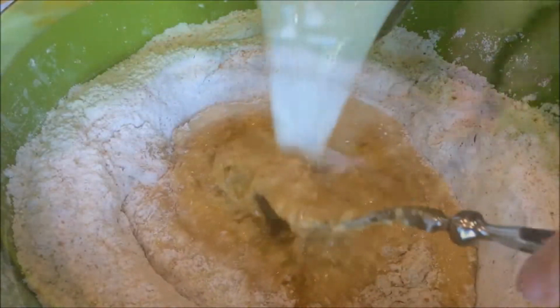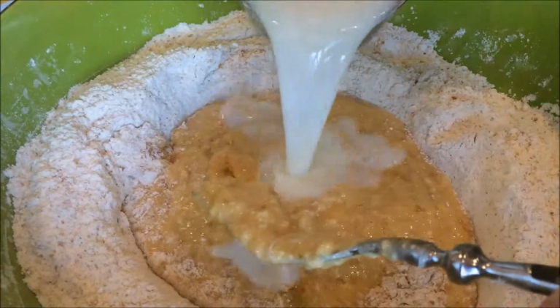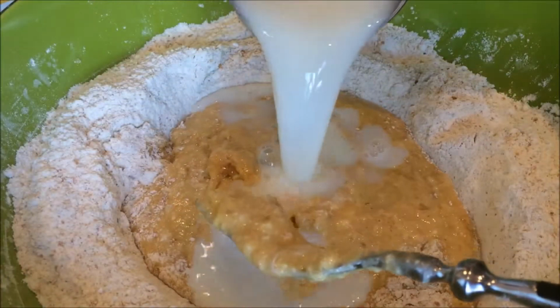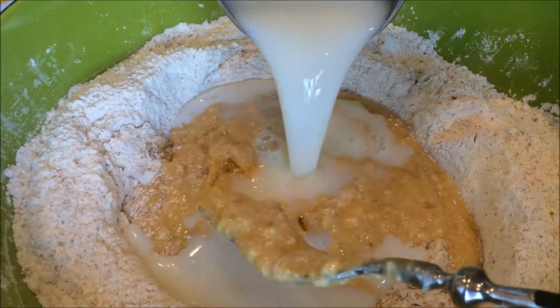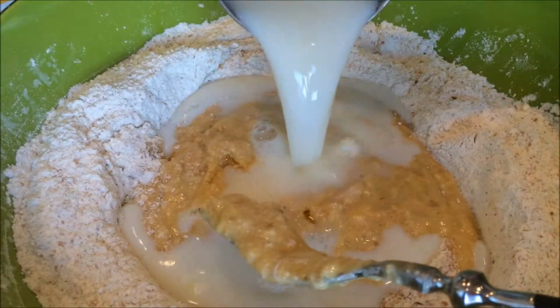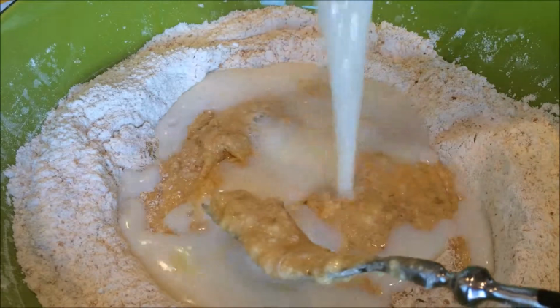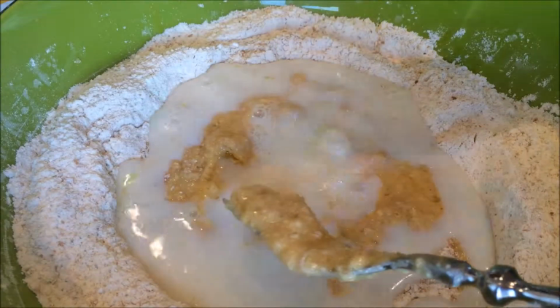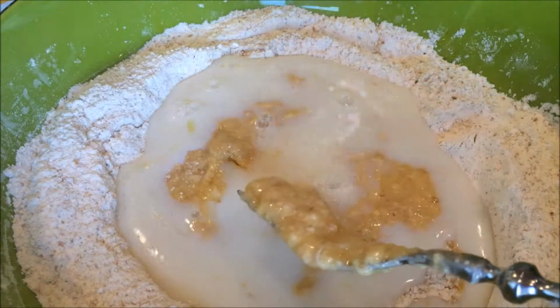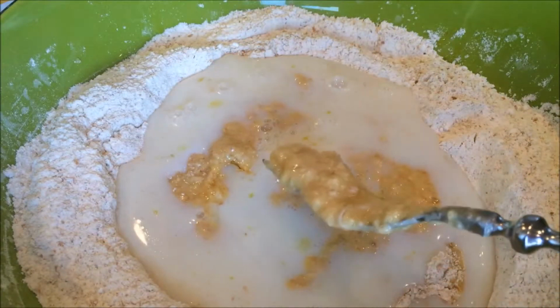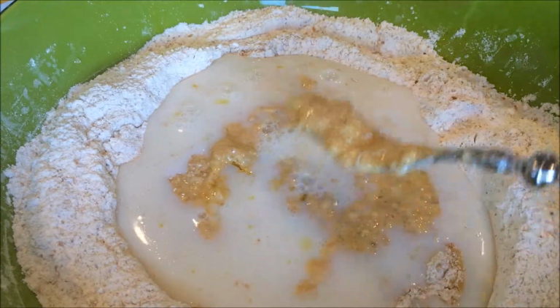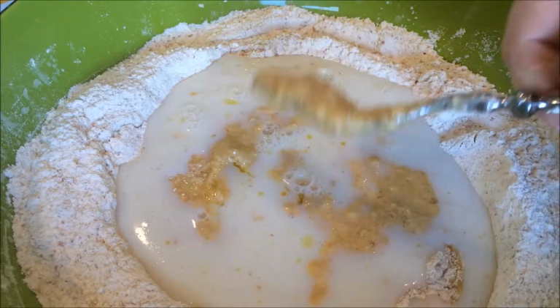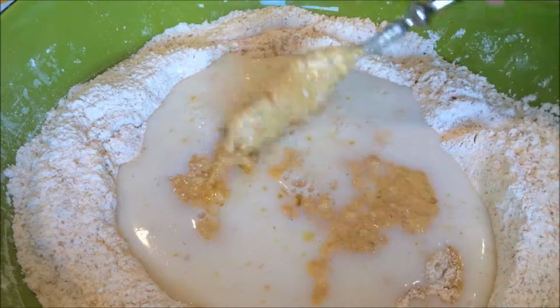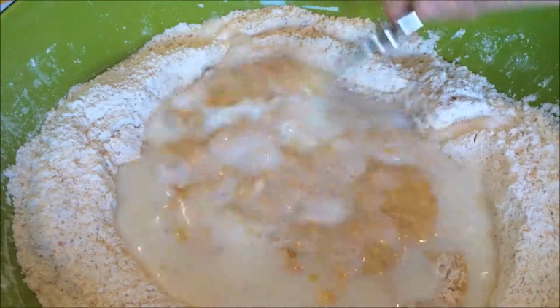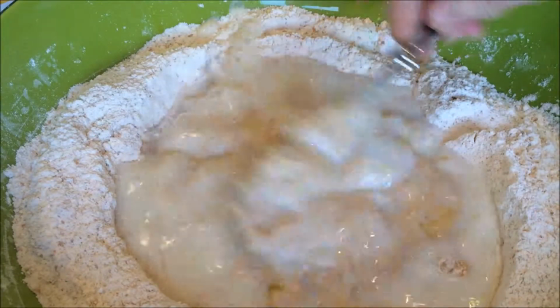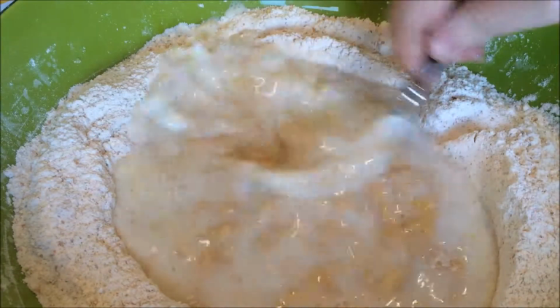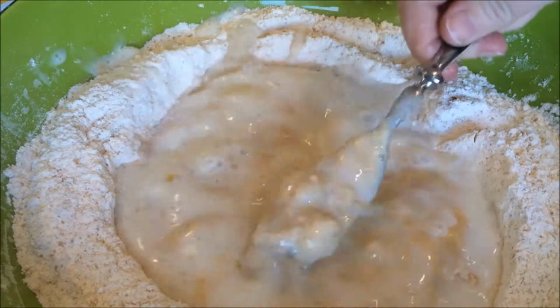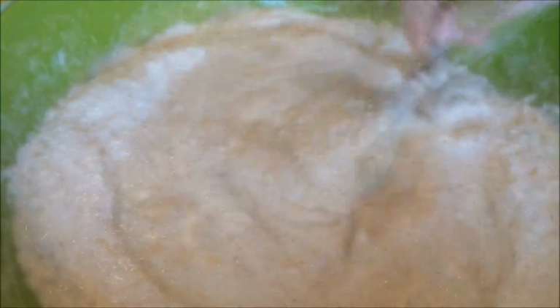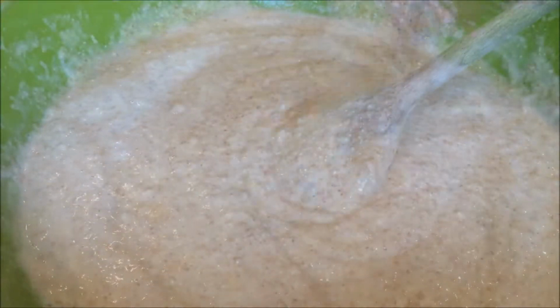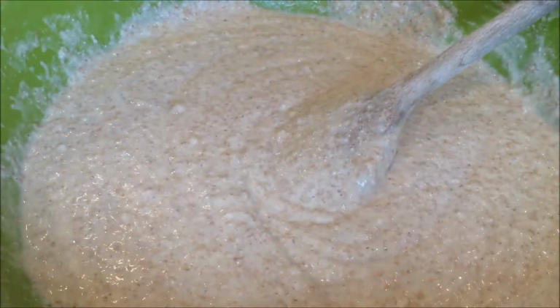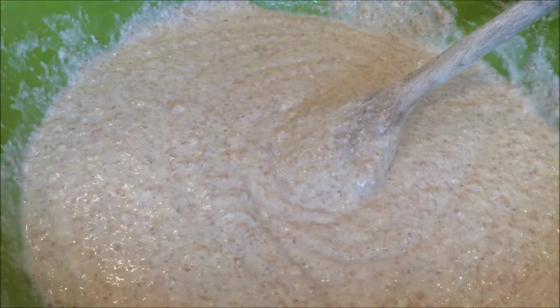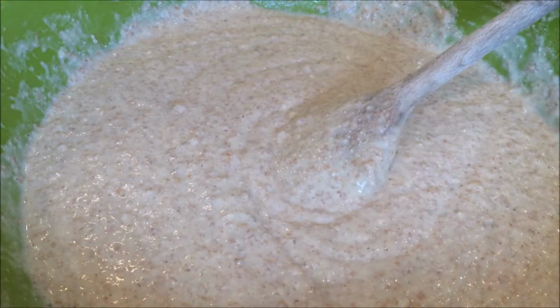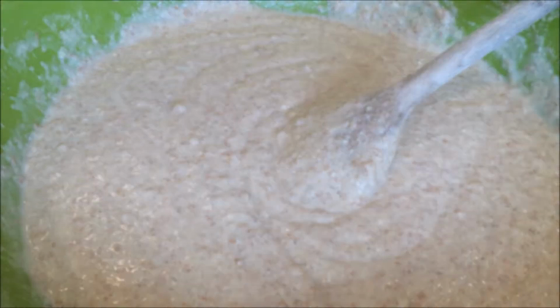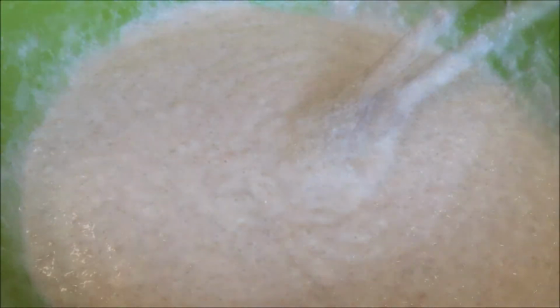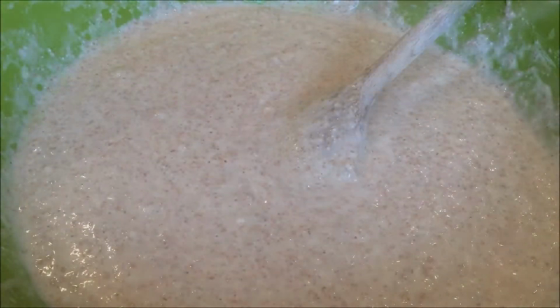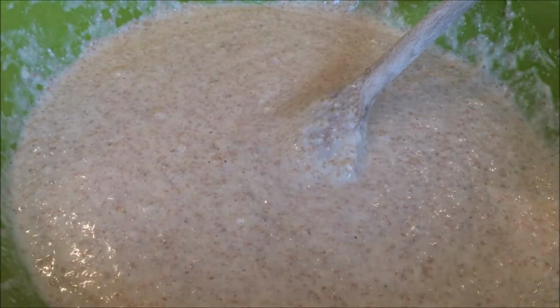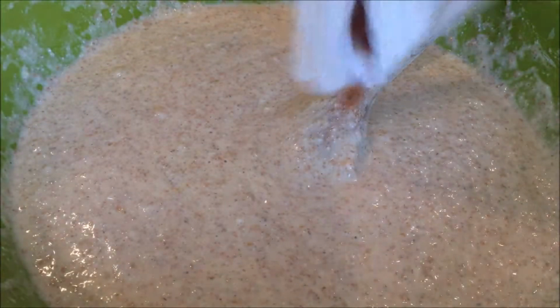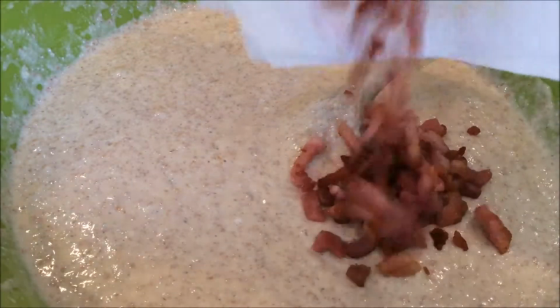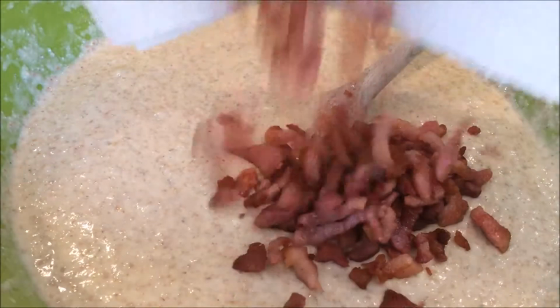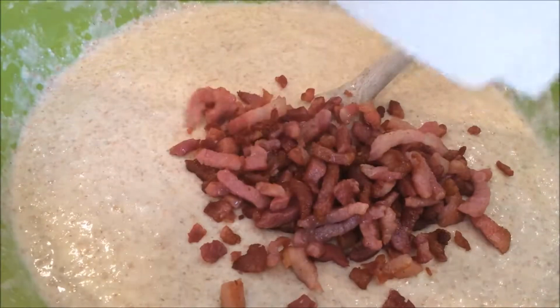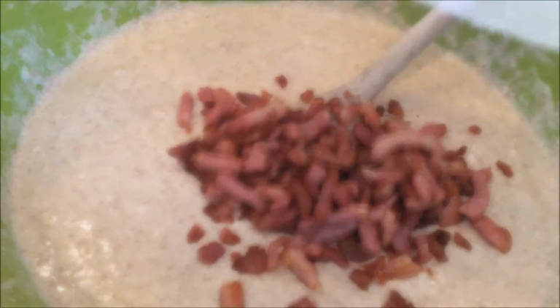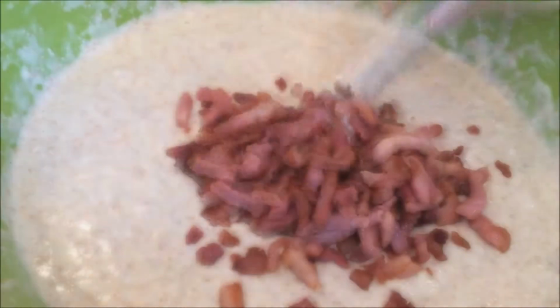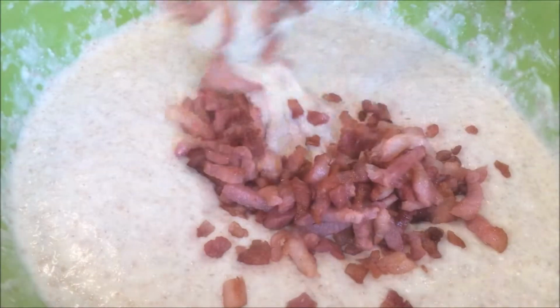Then you need to add two cups of milk. I add one cup at a time, stir a little bit, and then add the last one. It should look like this in the end. Now you can add the bacon.